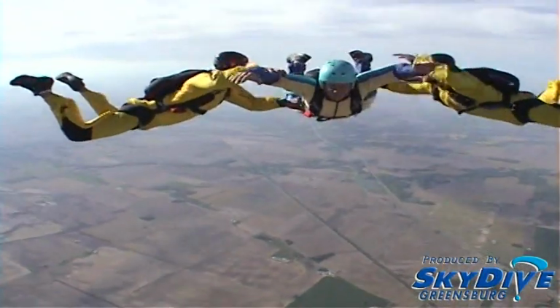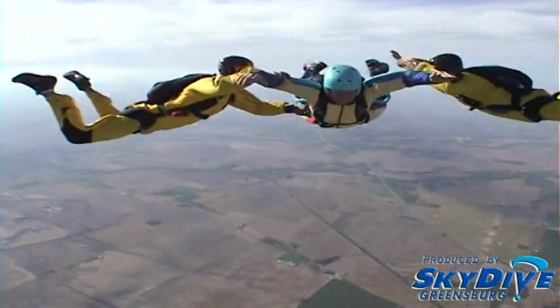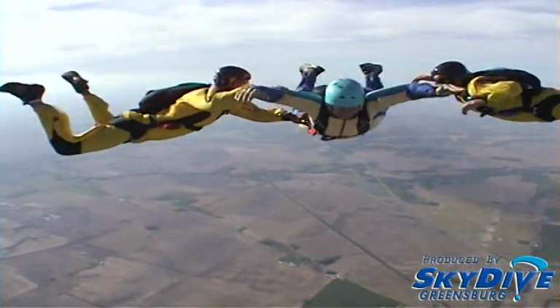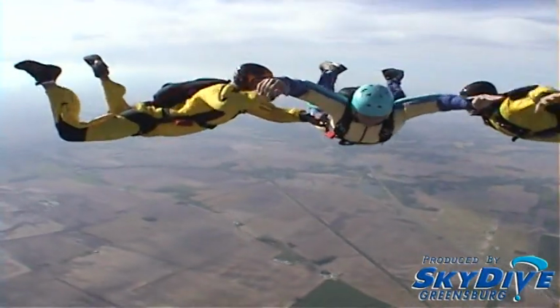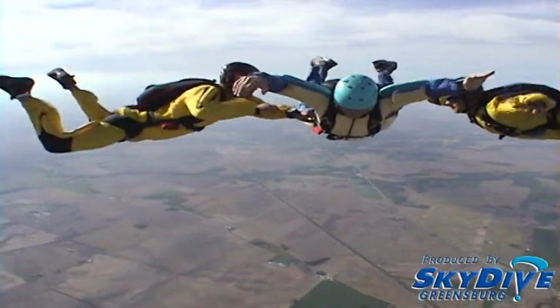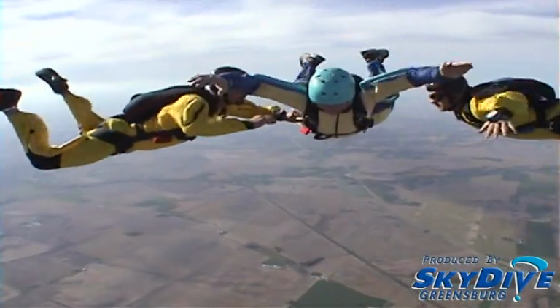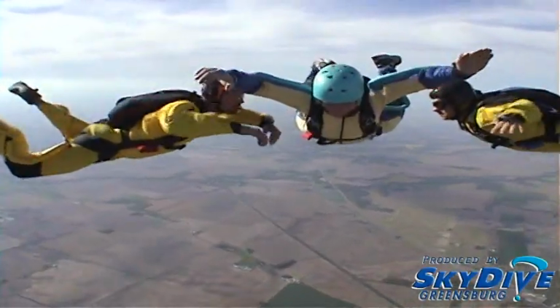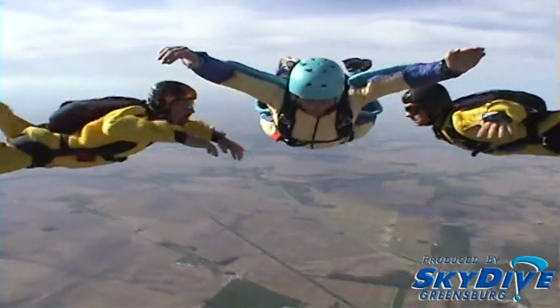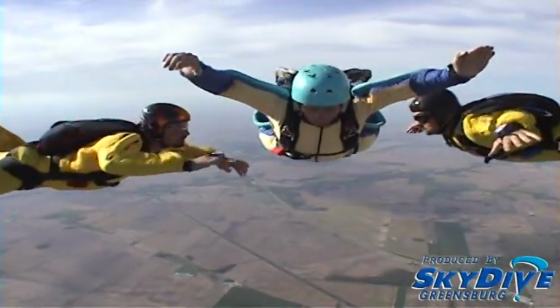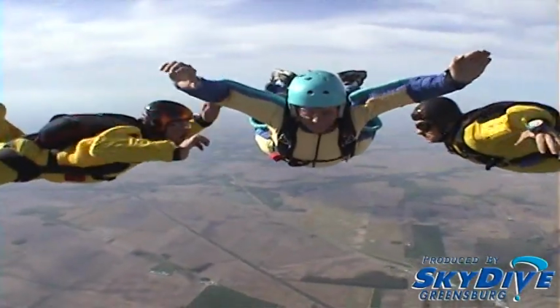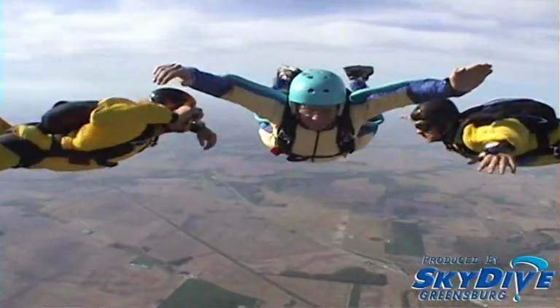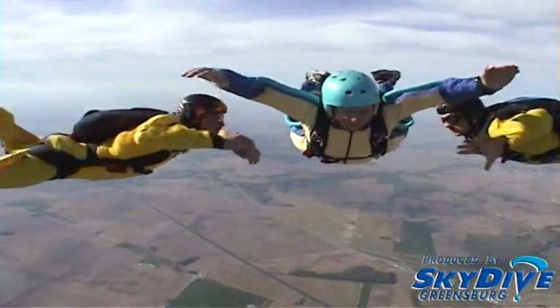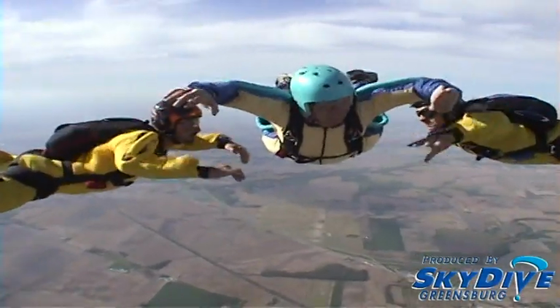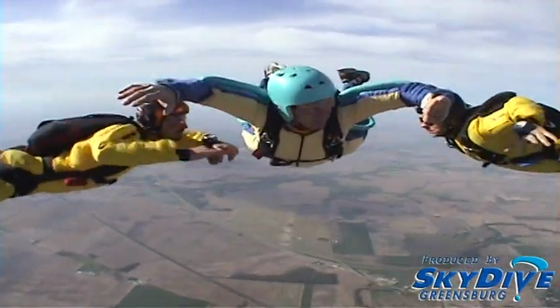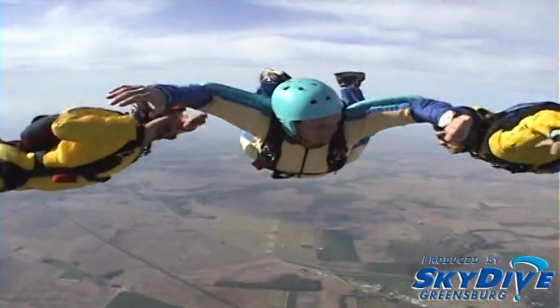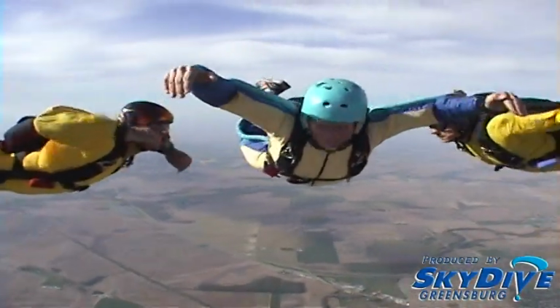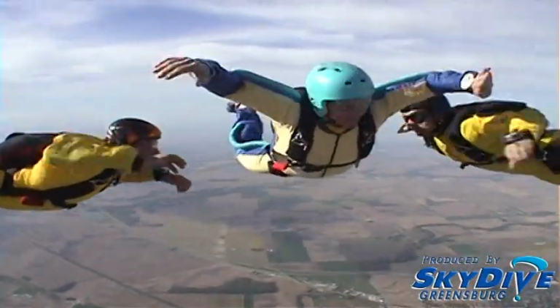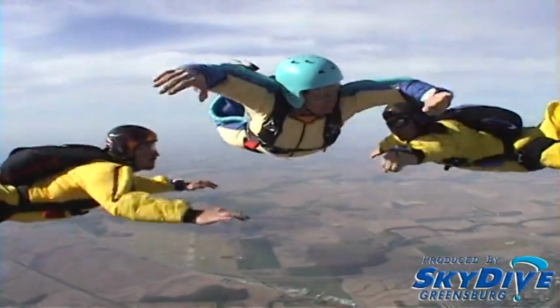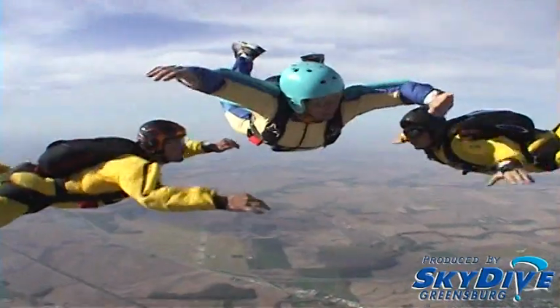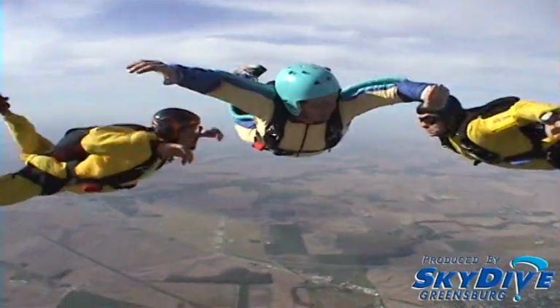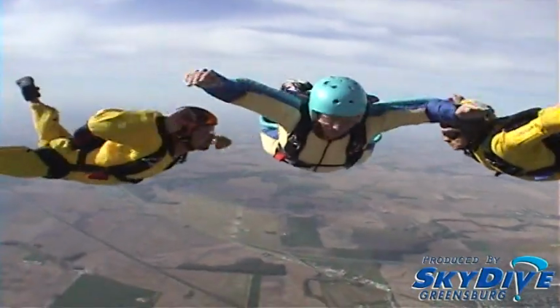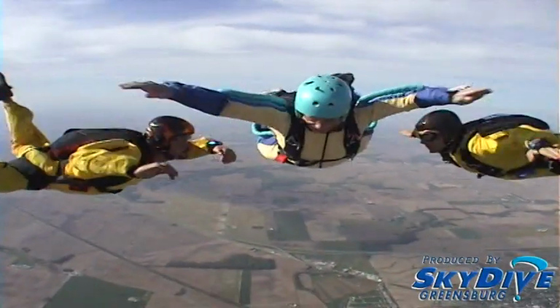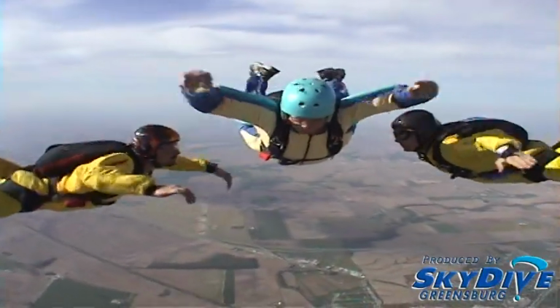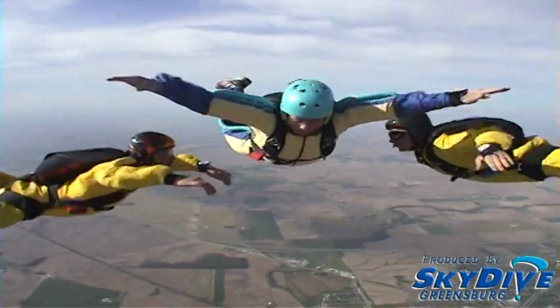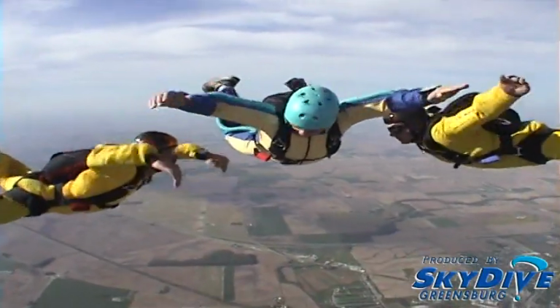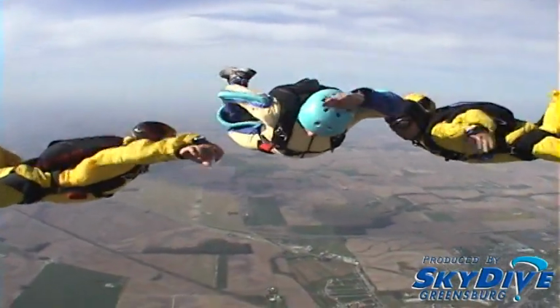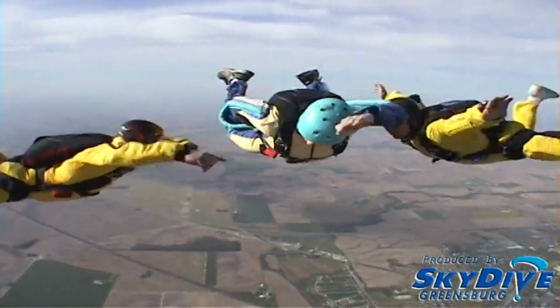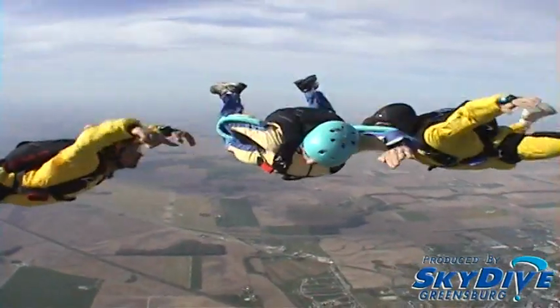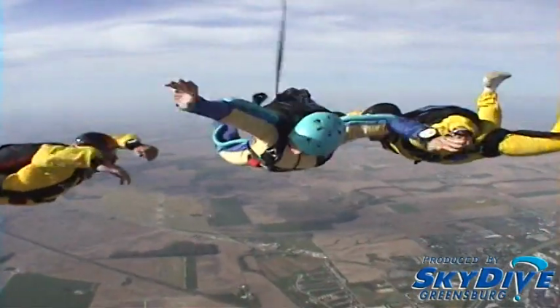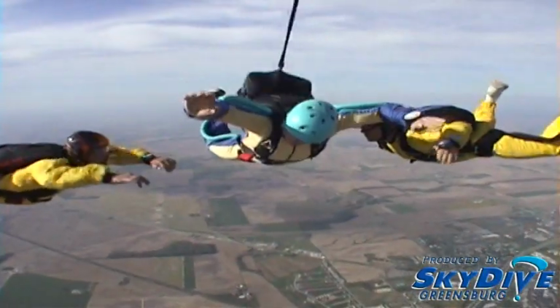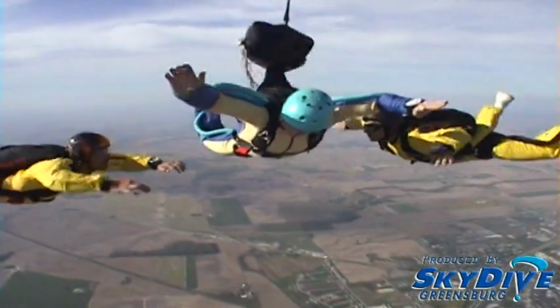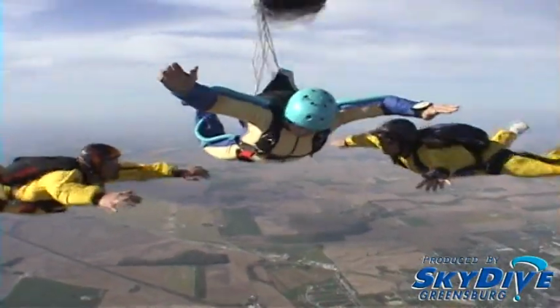Toe taps, reserve side releases, main side releases, heading, altimeter. 6,000 feet lock on, 5,500 feet wave off, arch, reach, throw, check, check.